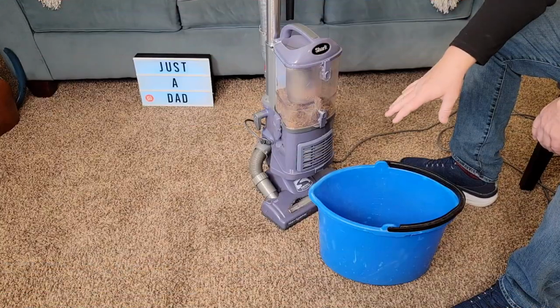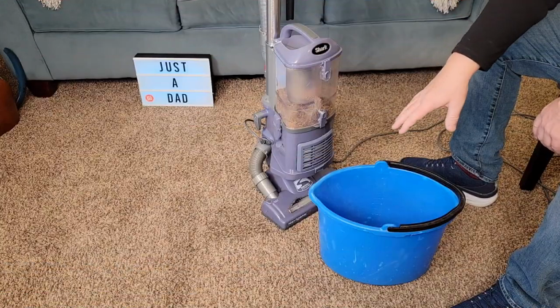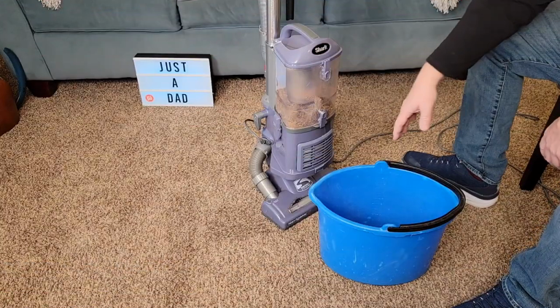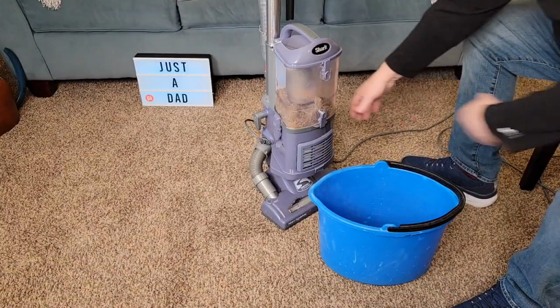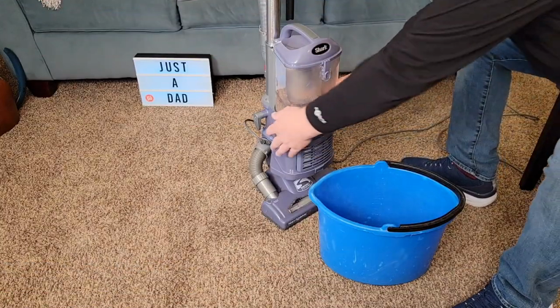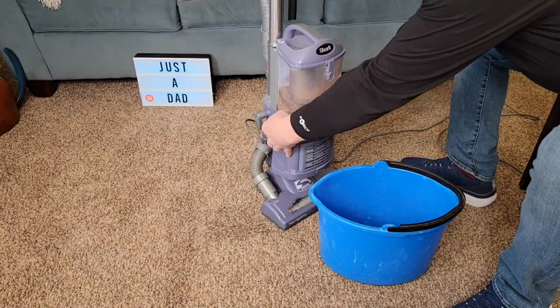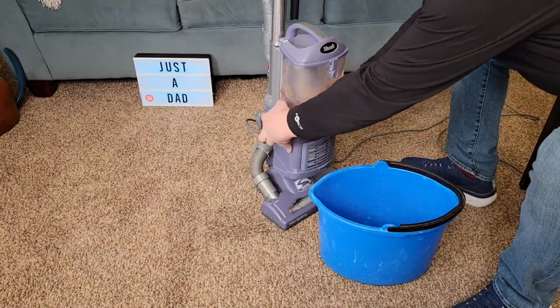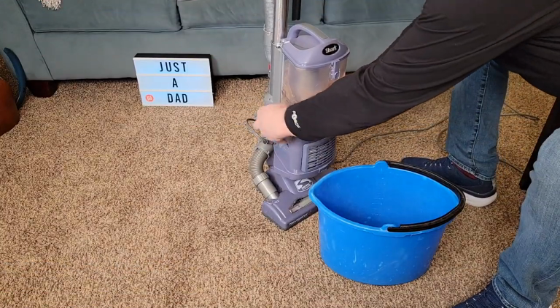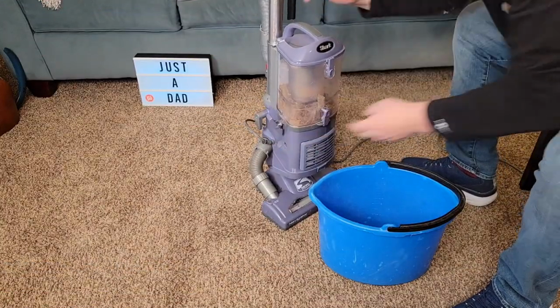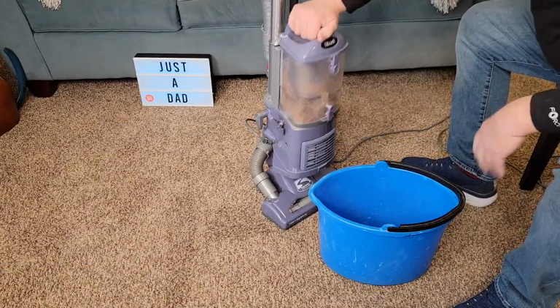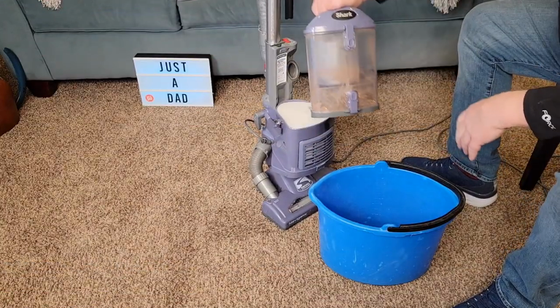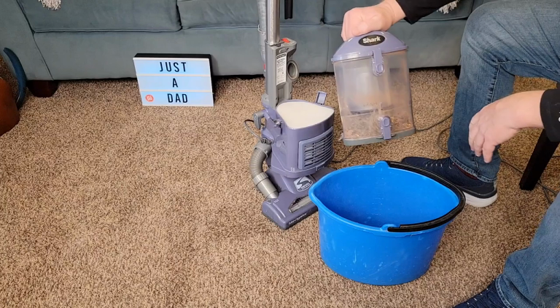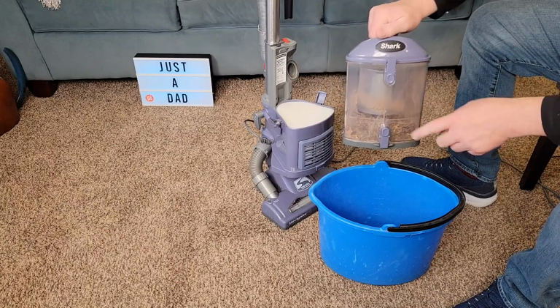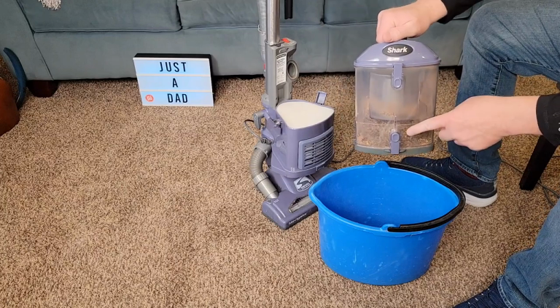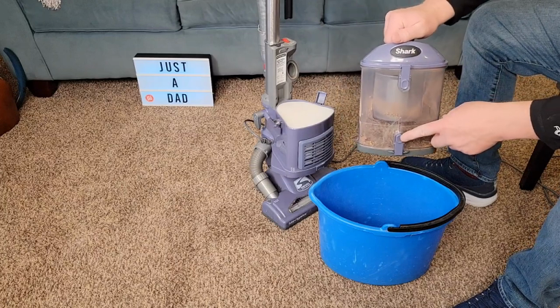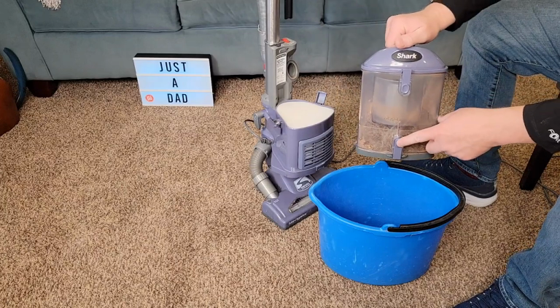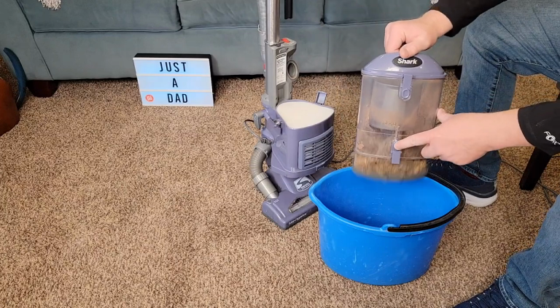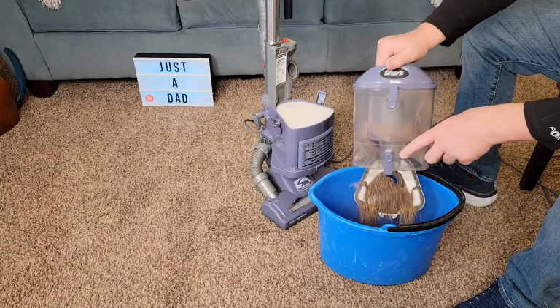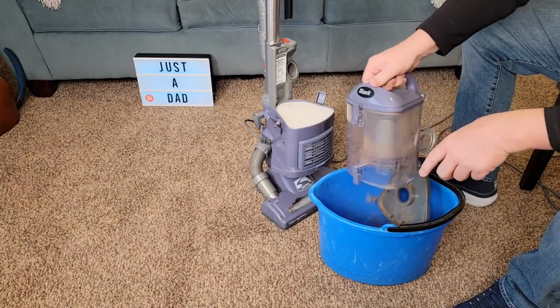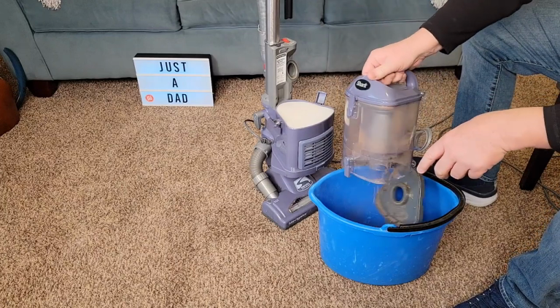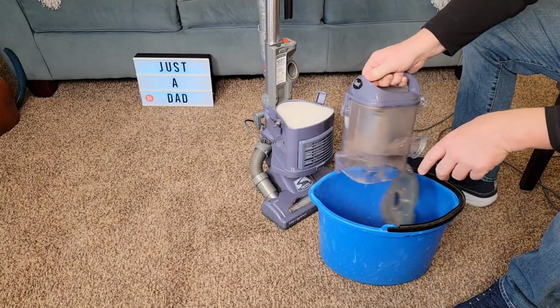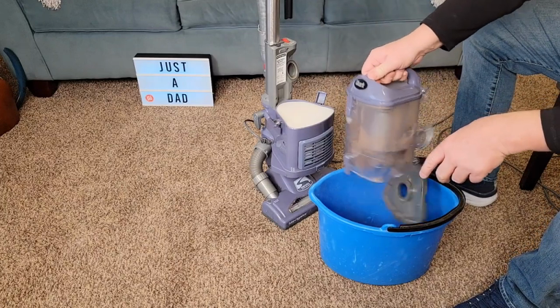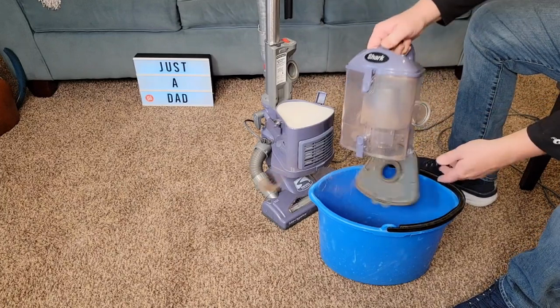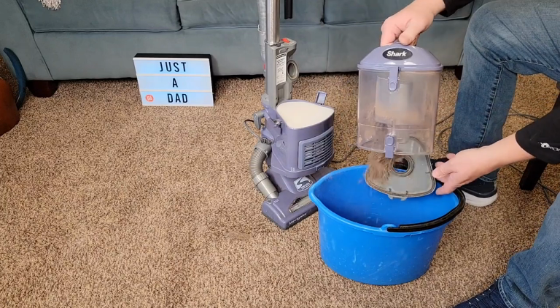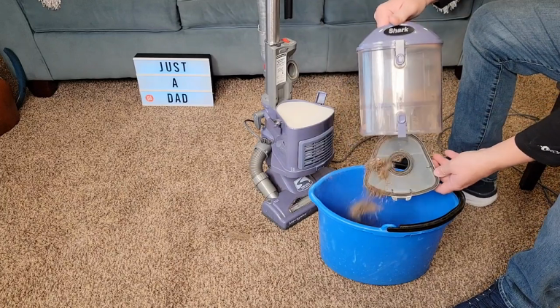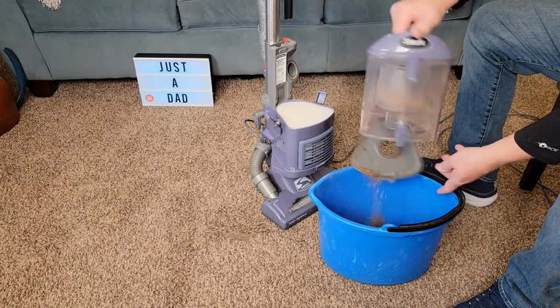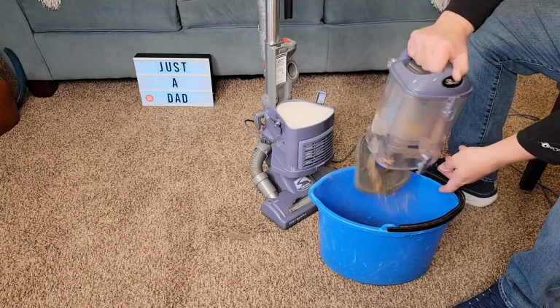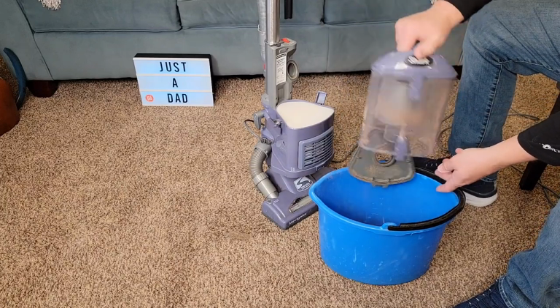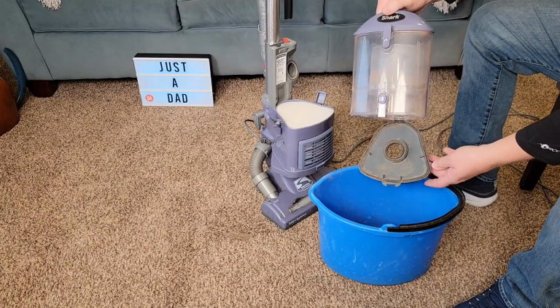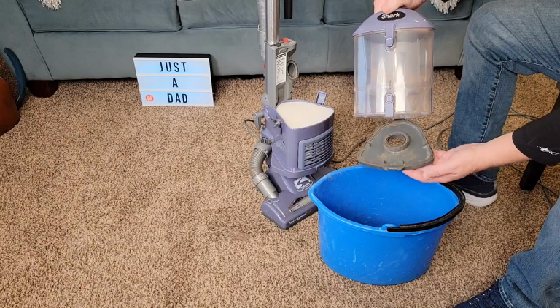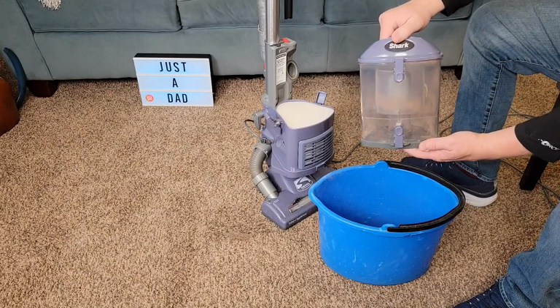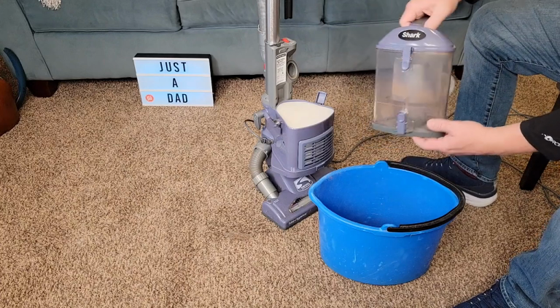Let's simulate a trash can and empty it out. It holds a lot of dirt and debris — you take it over to the trash can, press the button, and everything pops out. Then close it.